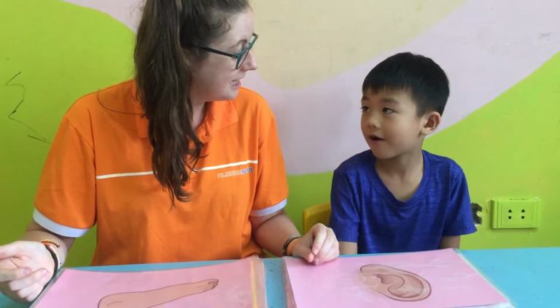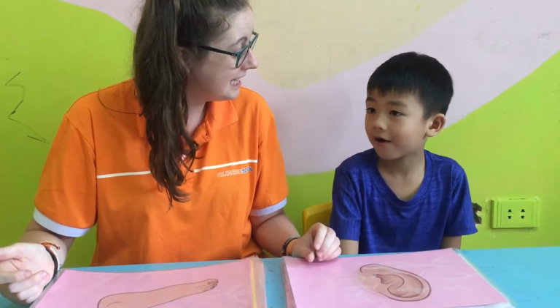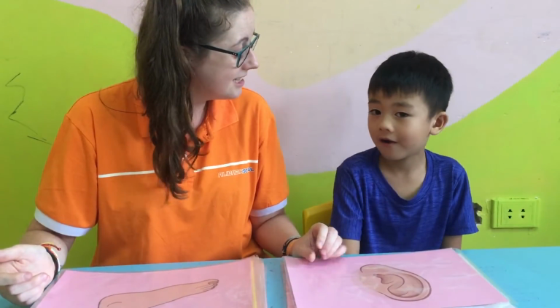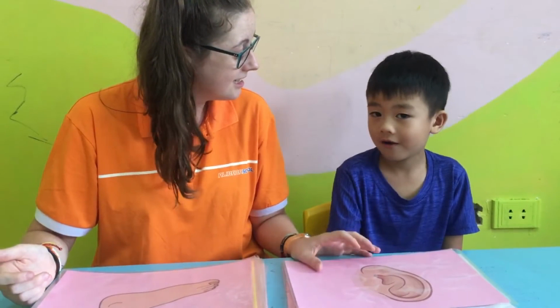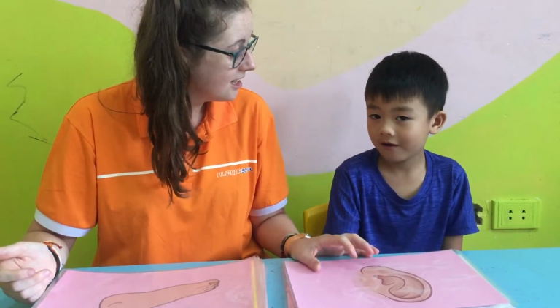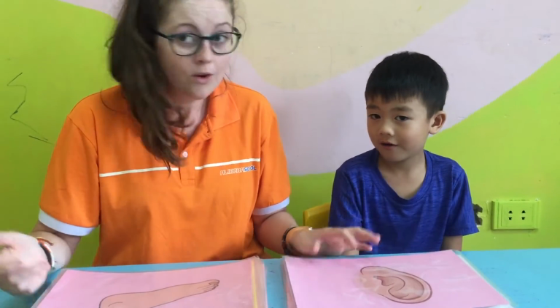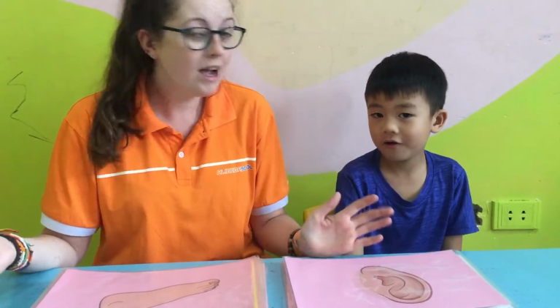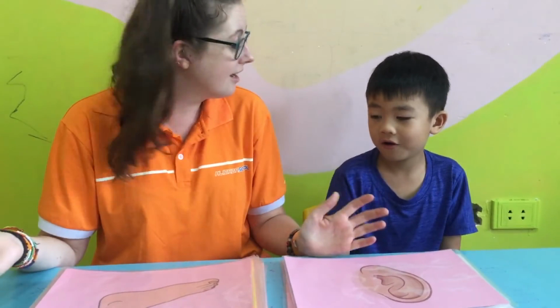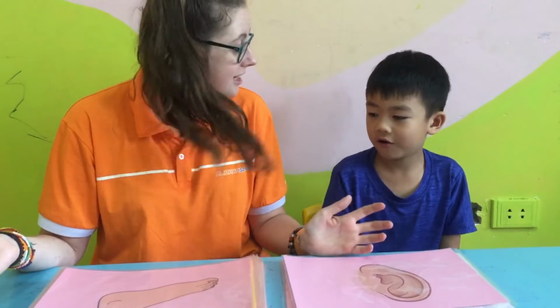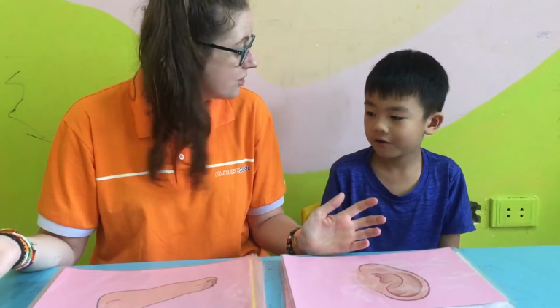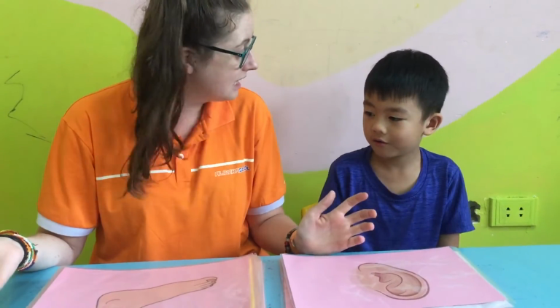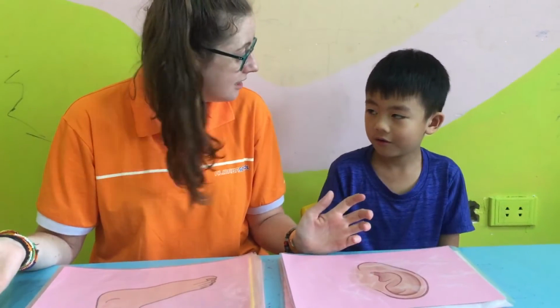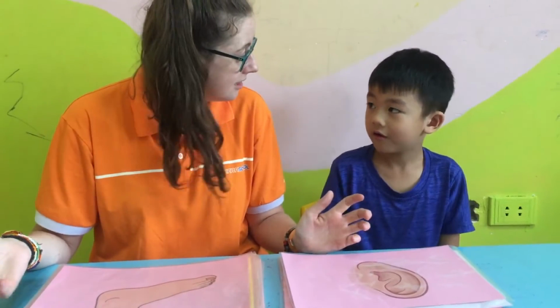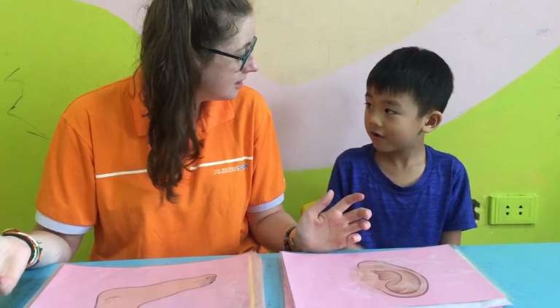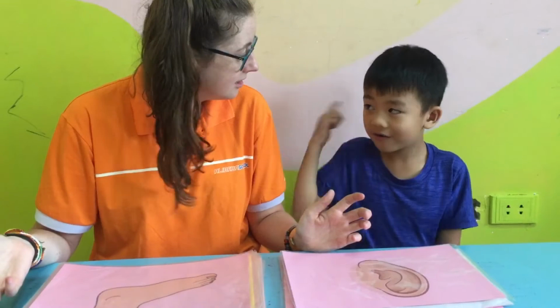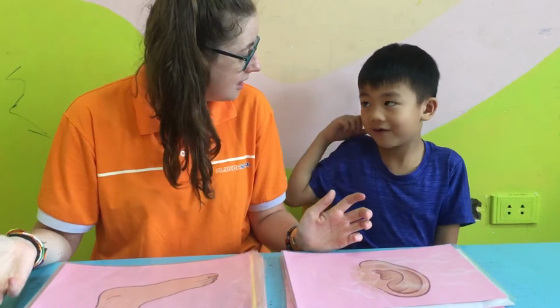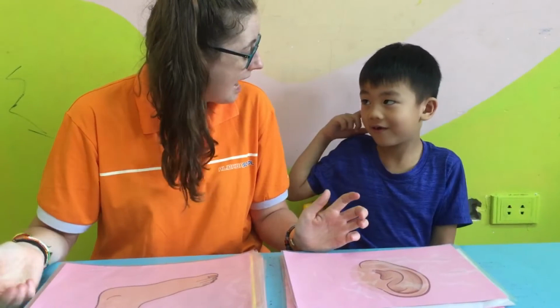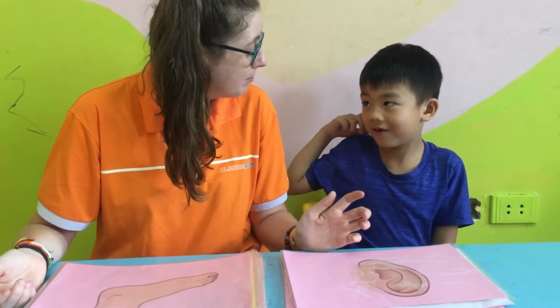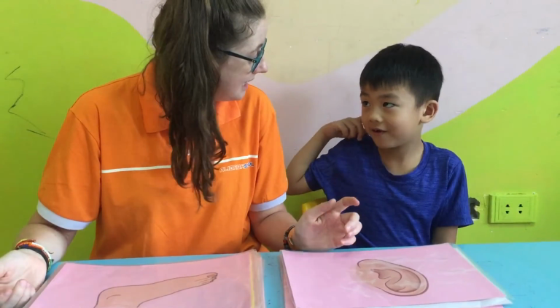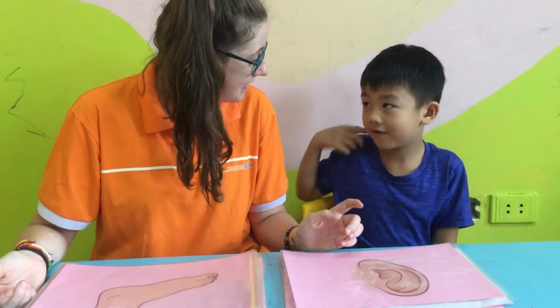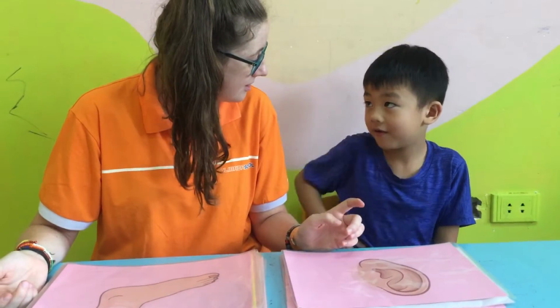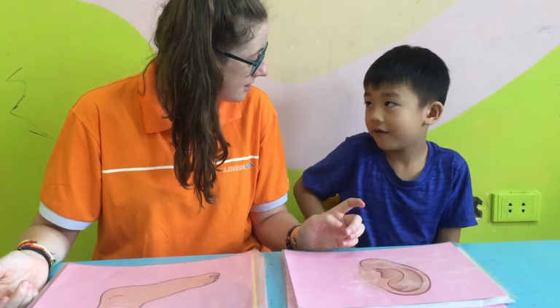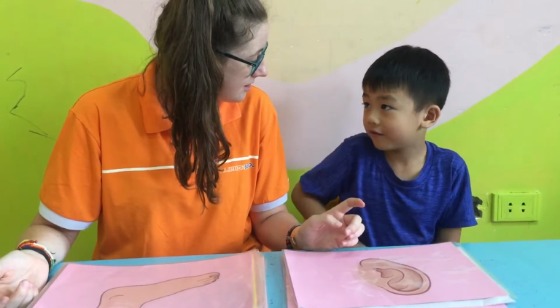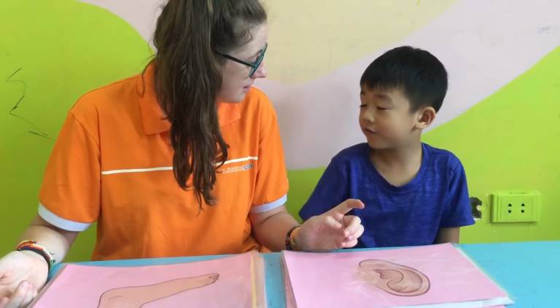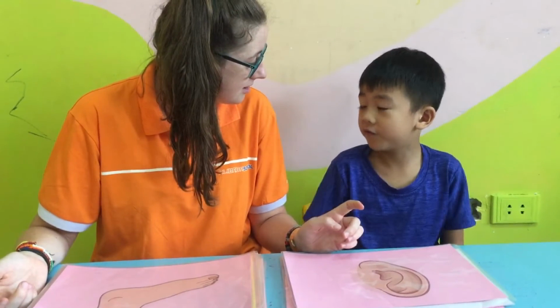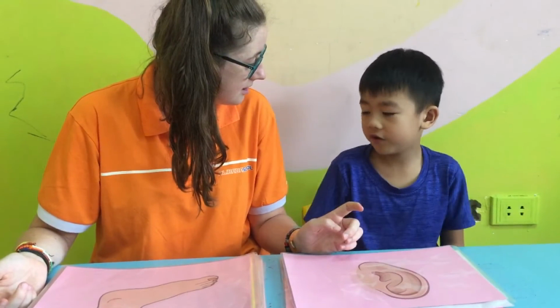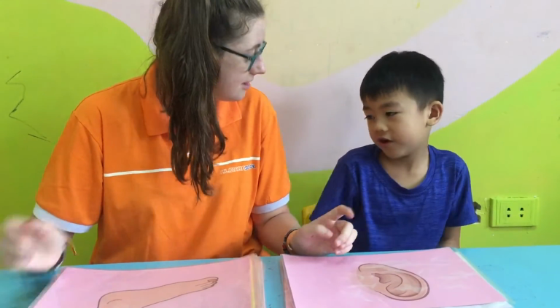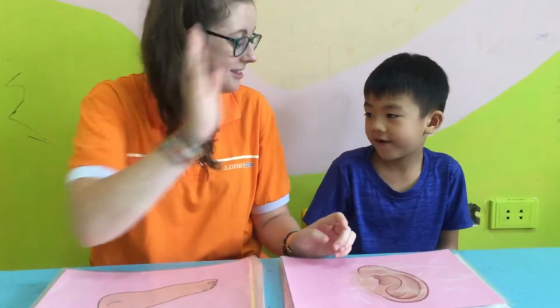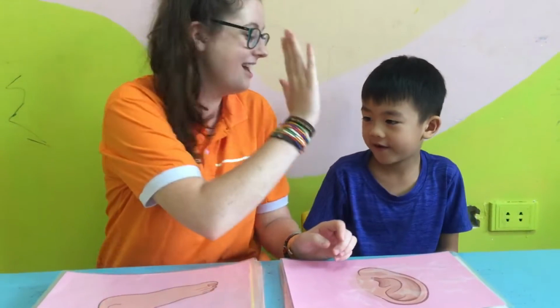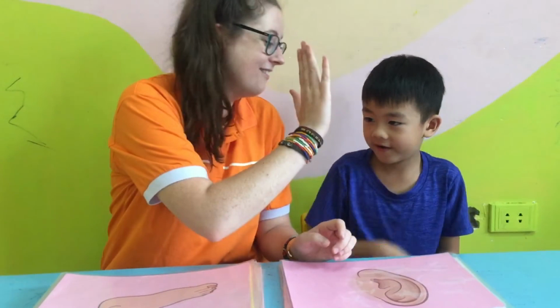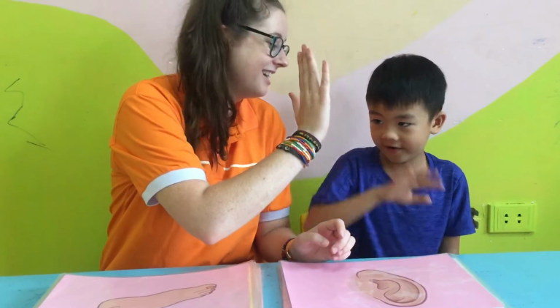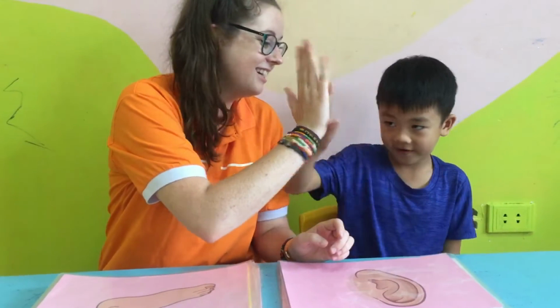Ear. Where is your ear? How many ears? Two ears. Yeah, very good.